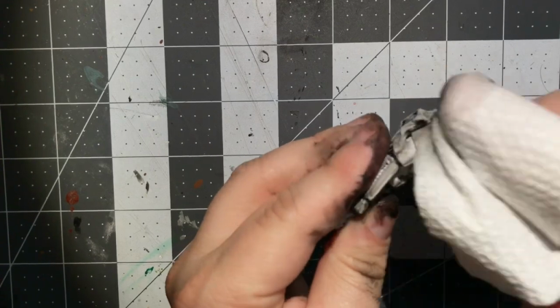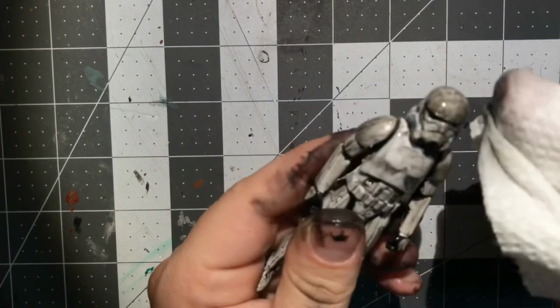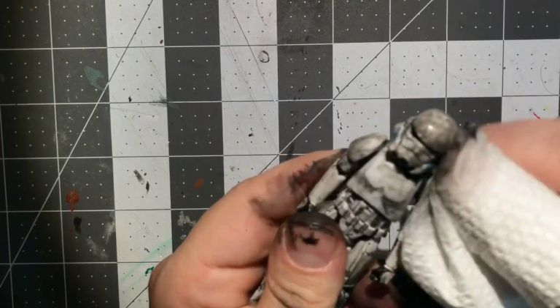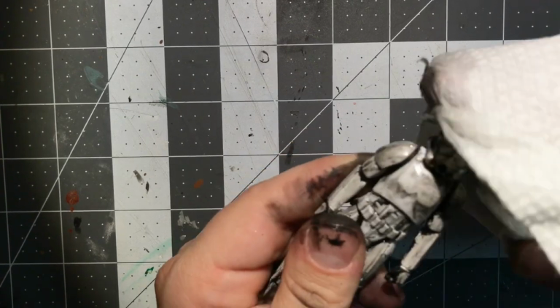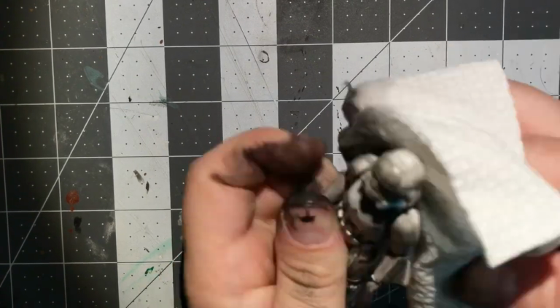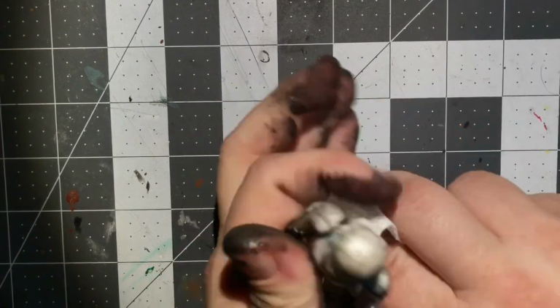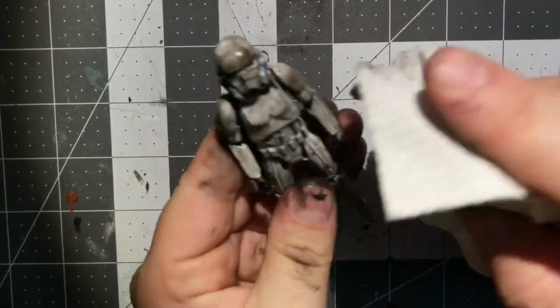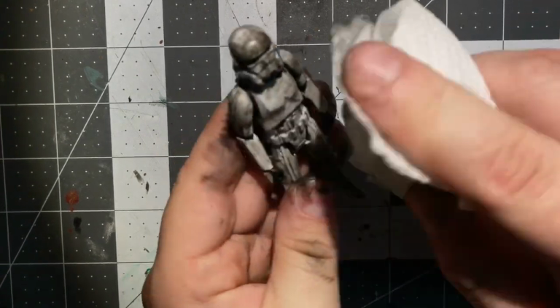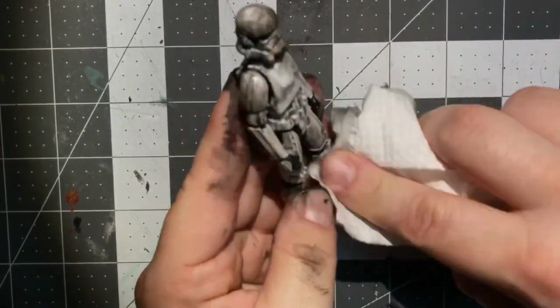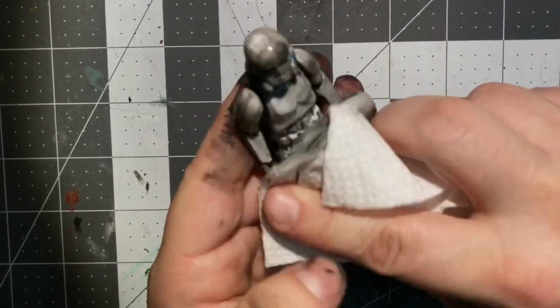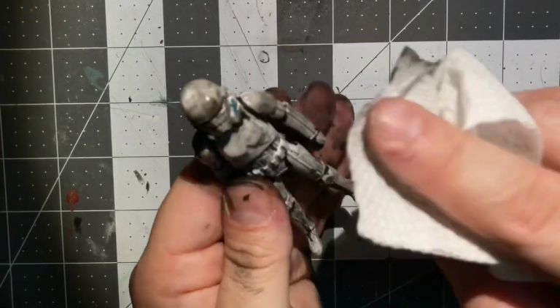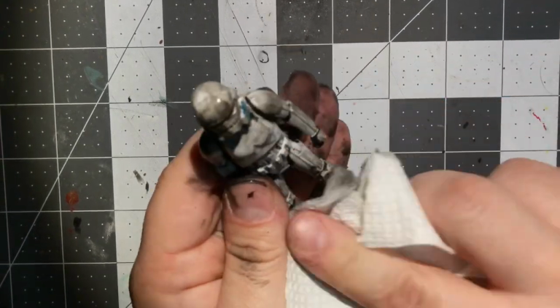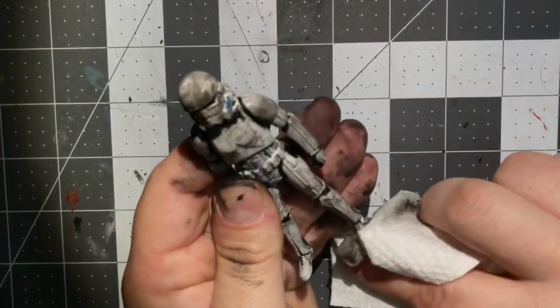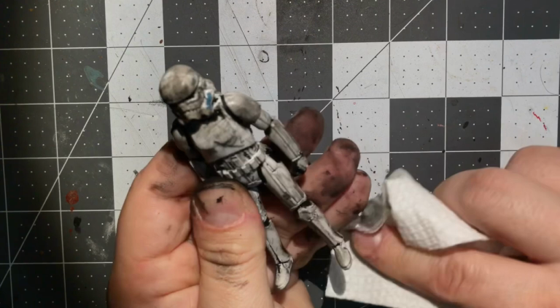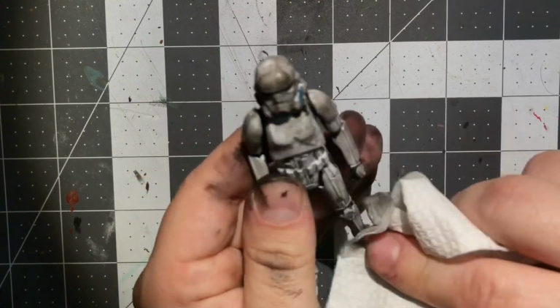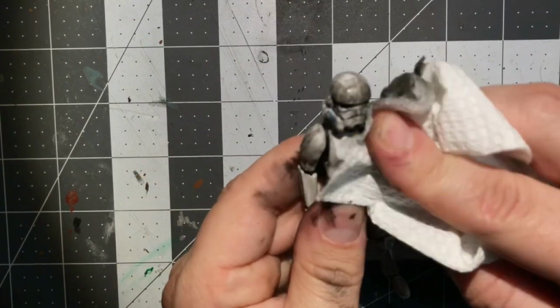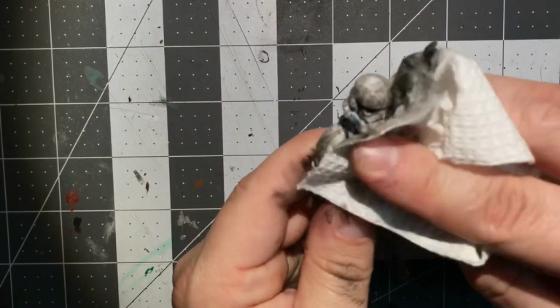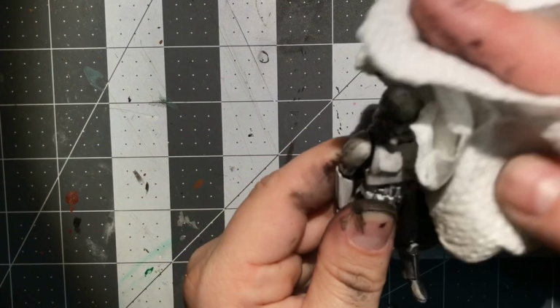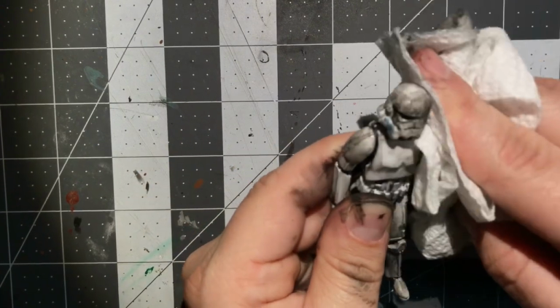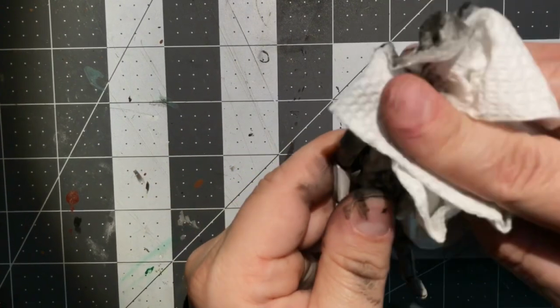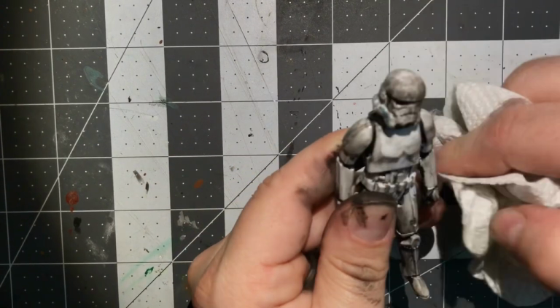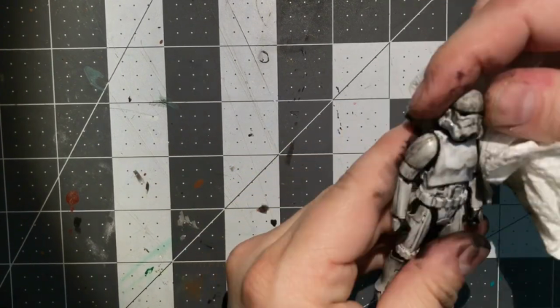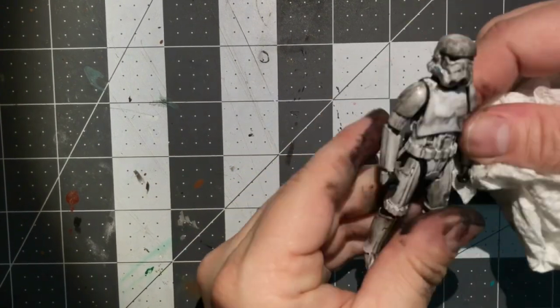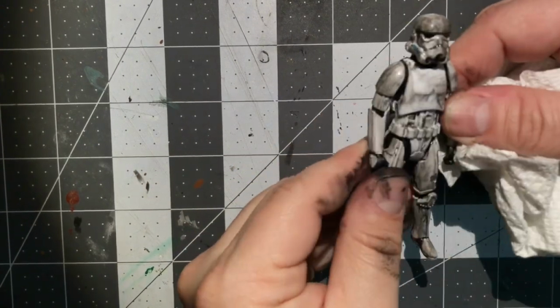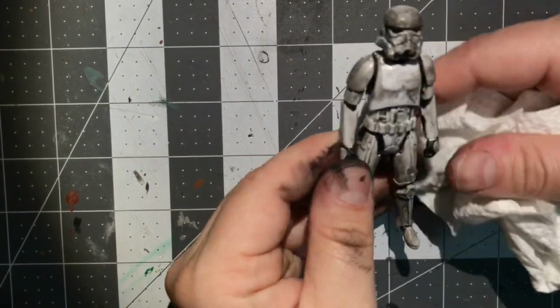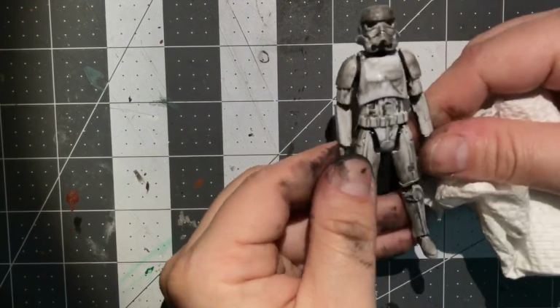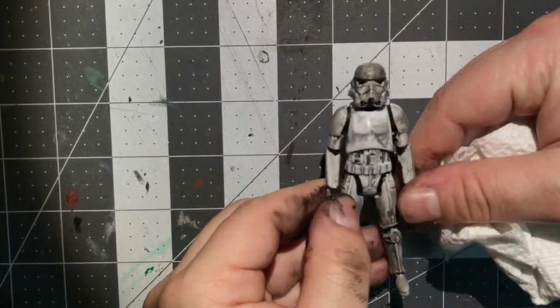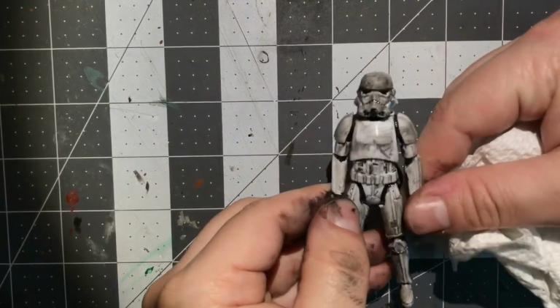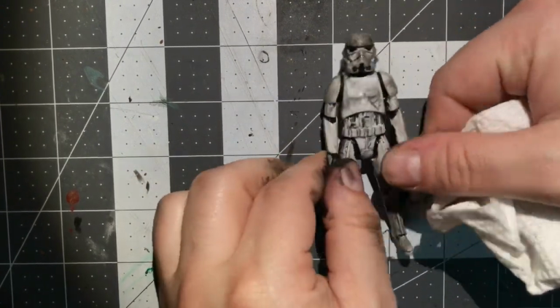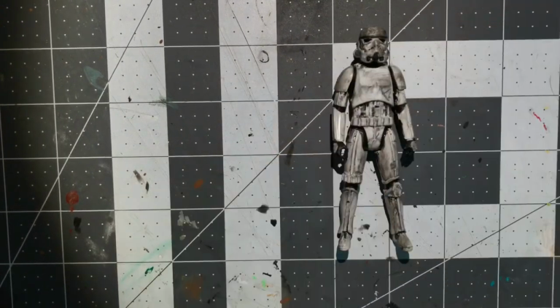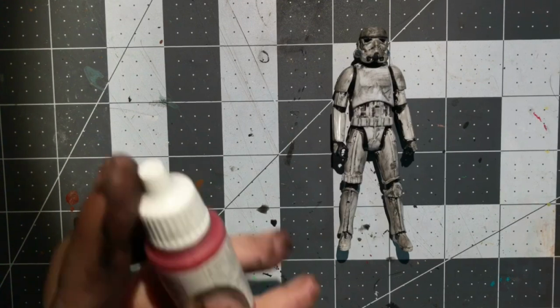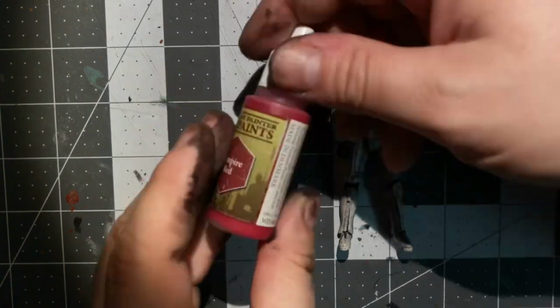You can always just use a dry cloth or an old sock, an old t-shirt sleeve. Now I'm going over after this has had a minute to dry just to rub off some of the higher spots, and I'm pretty happy with that.